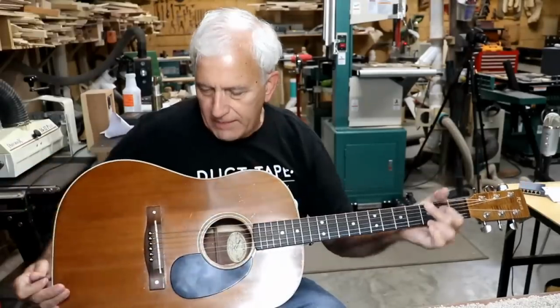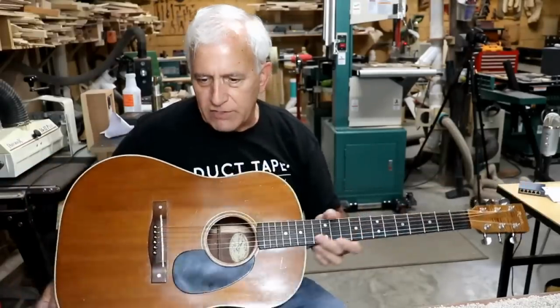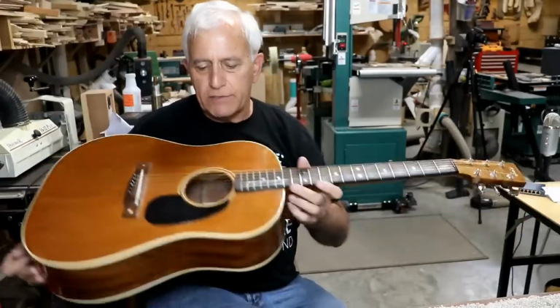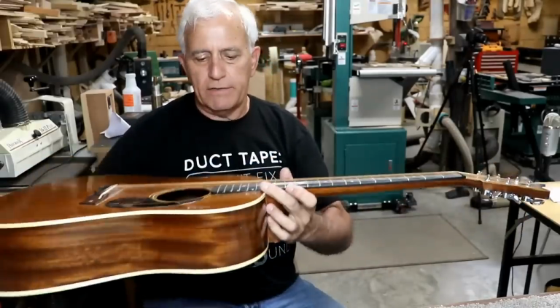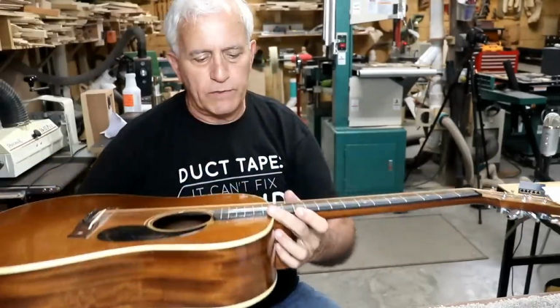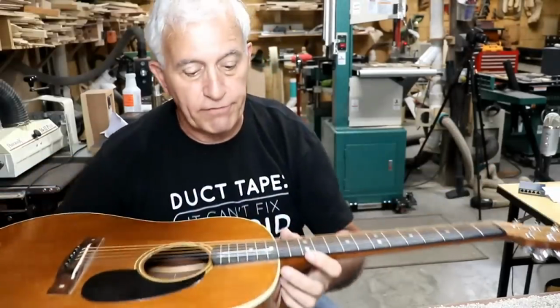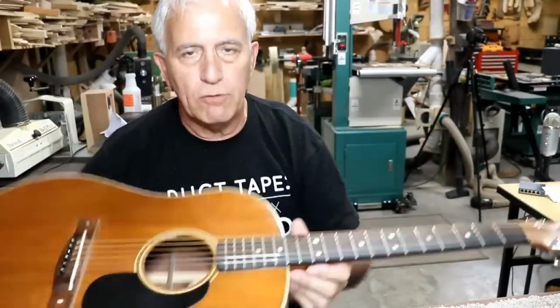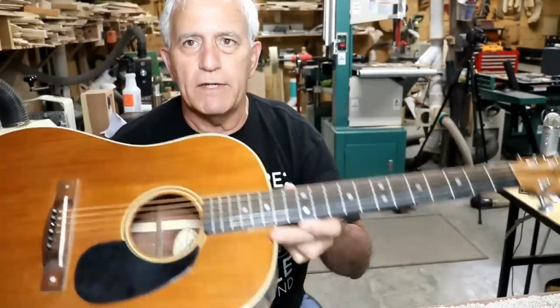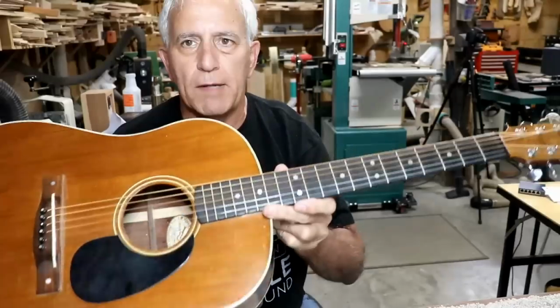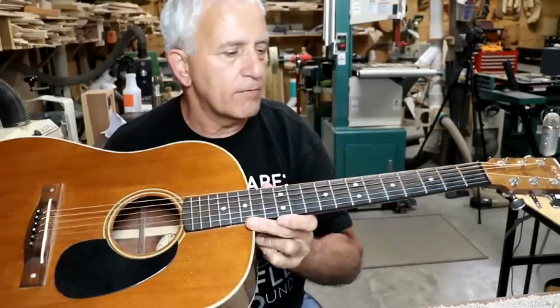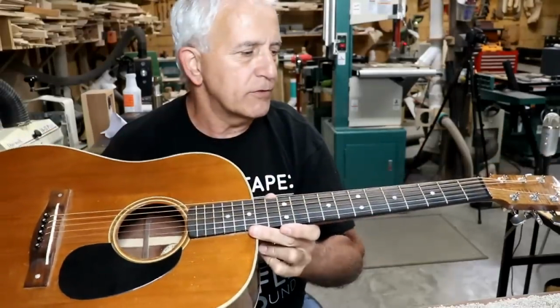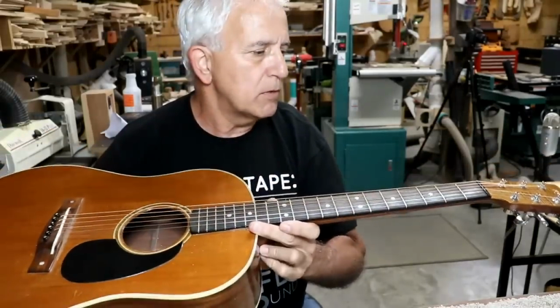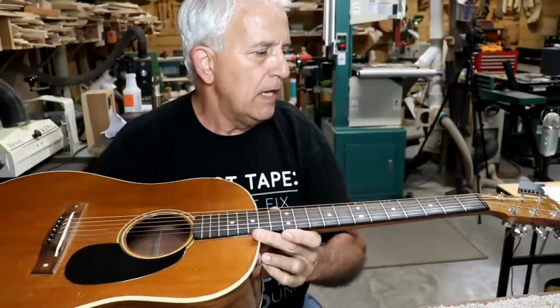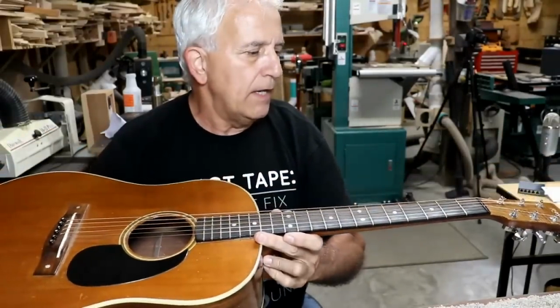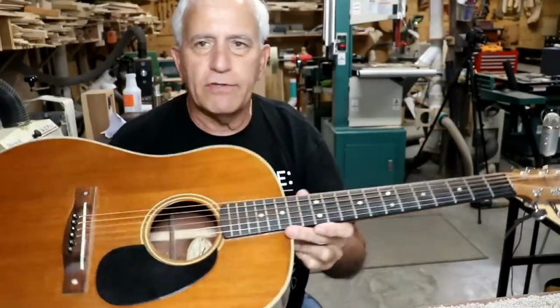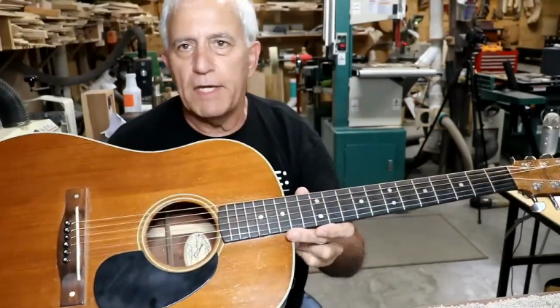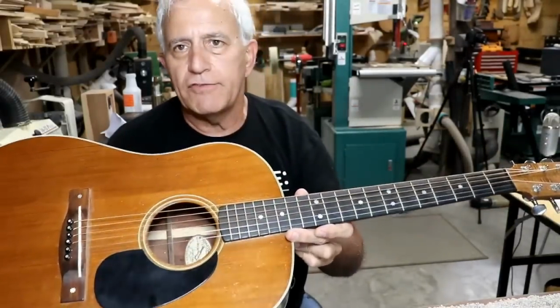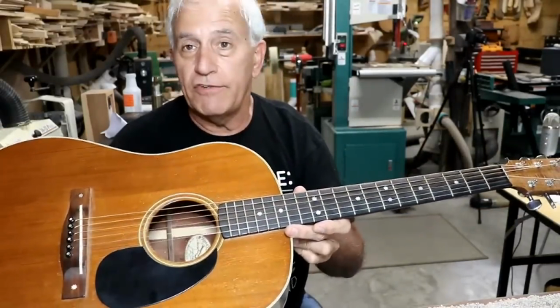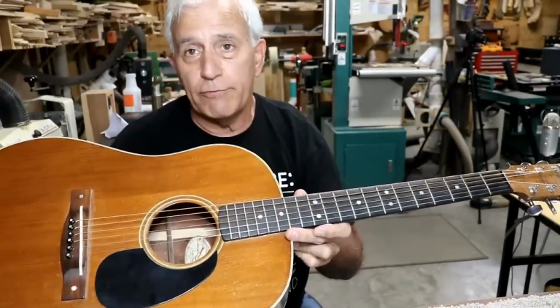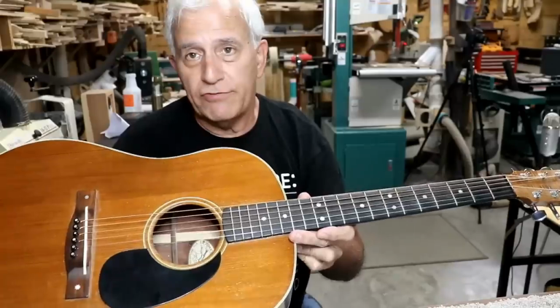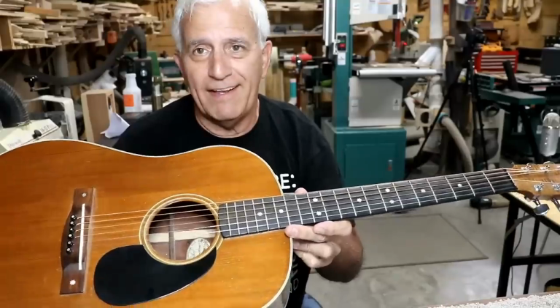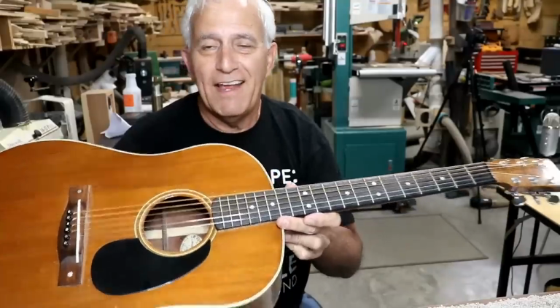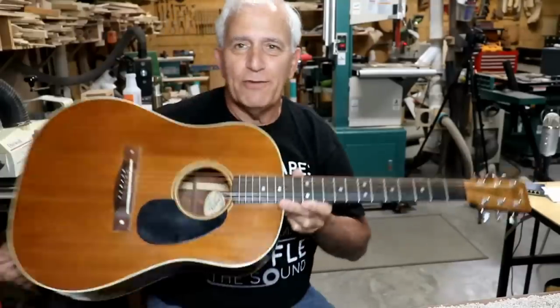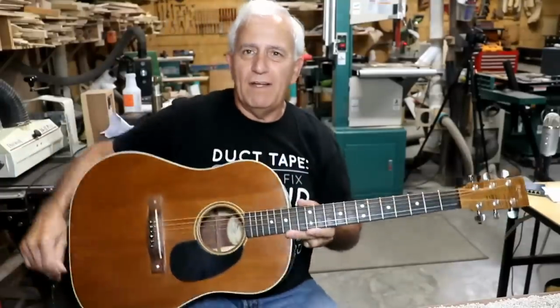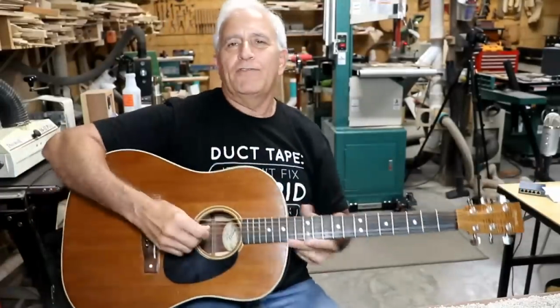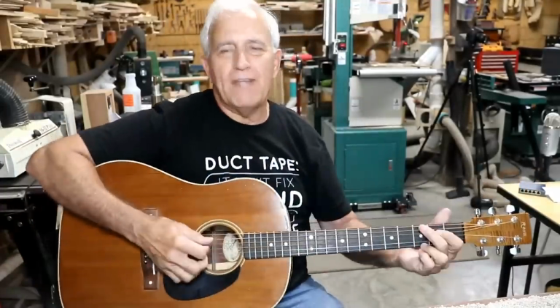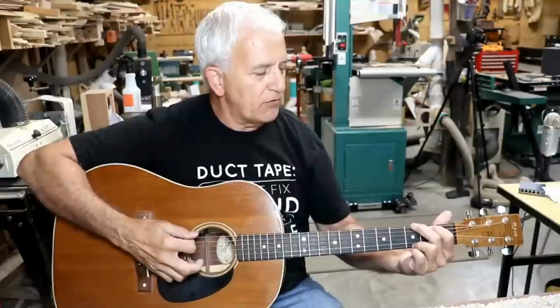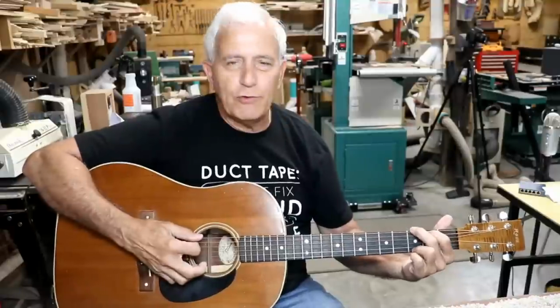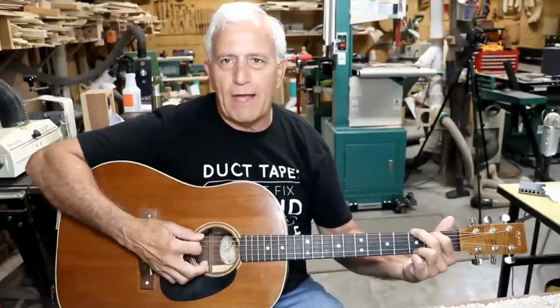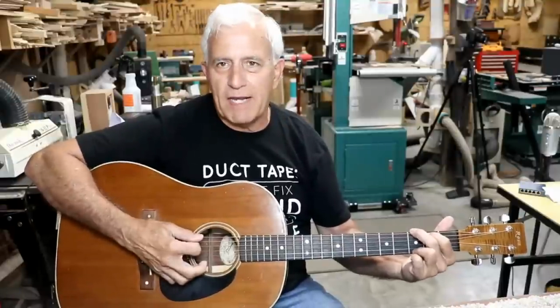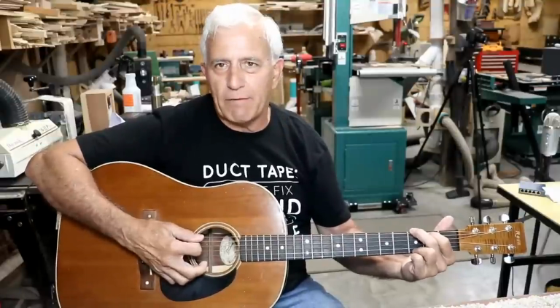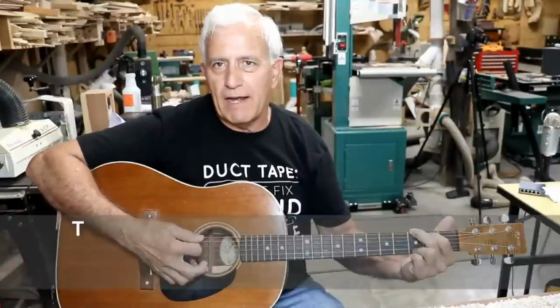It's a good-sounding guitar. These strings are very old, by the way. They're probably several years old, and it doesn't get played much, so they just sit there and rust. So there's not much good sound coming out of that right now.